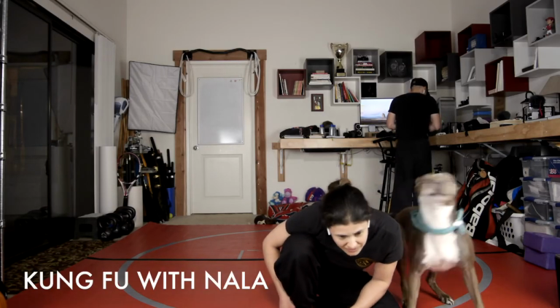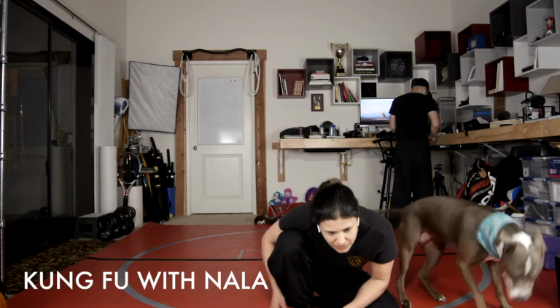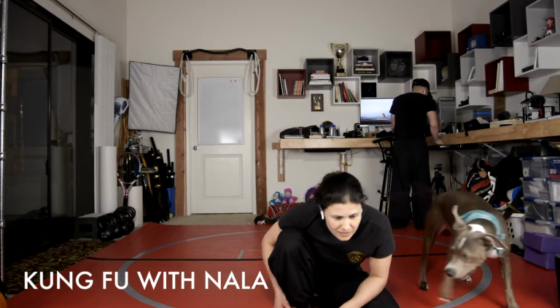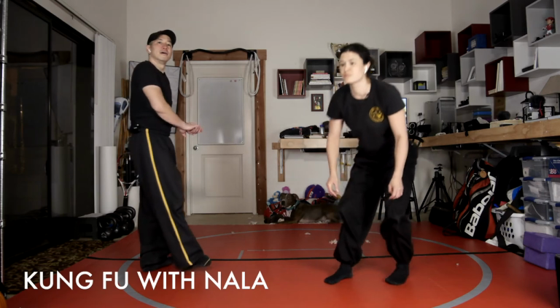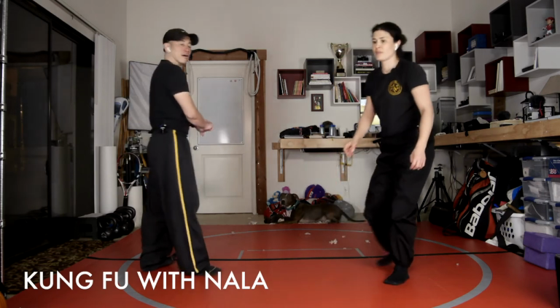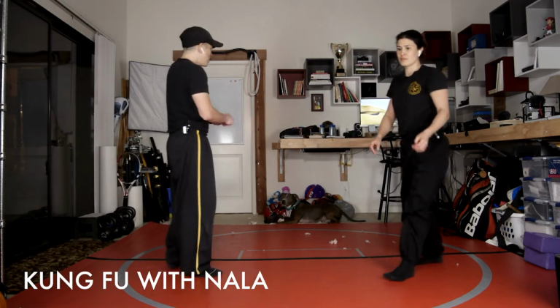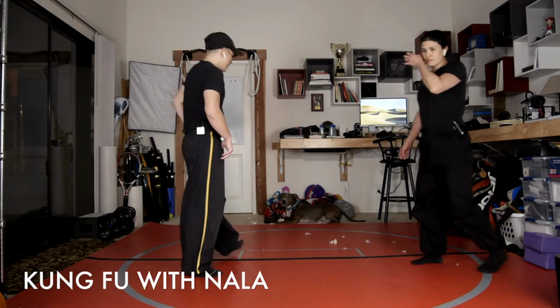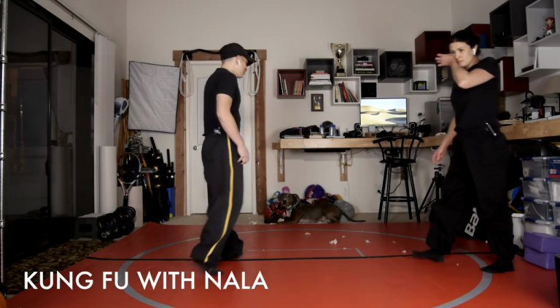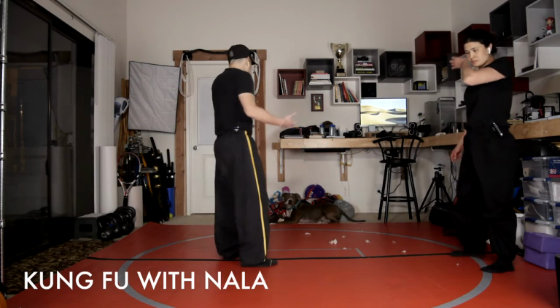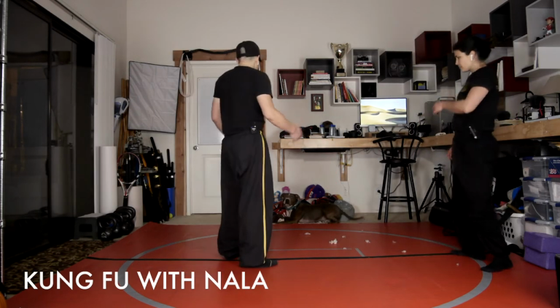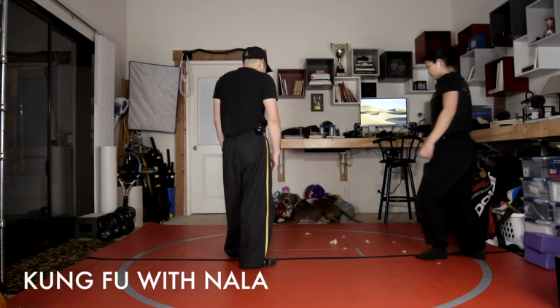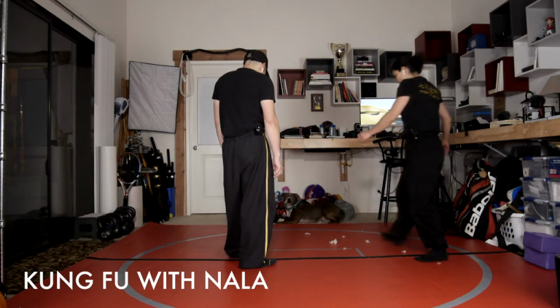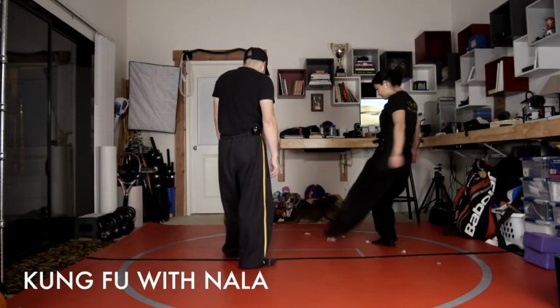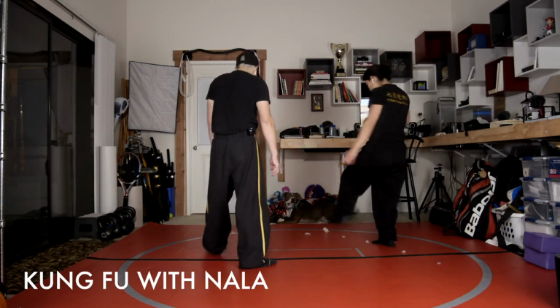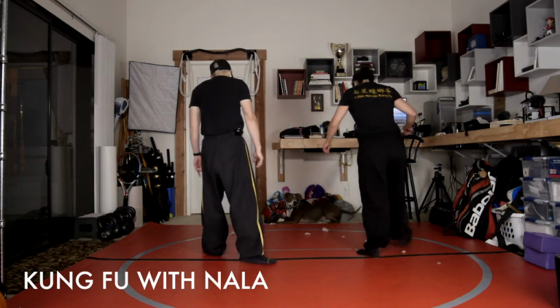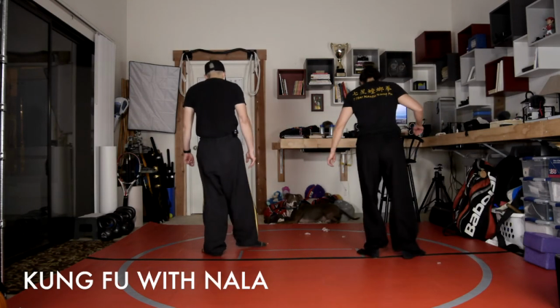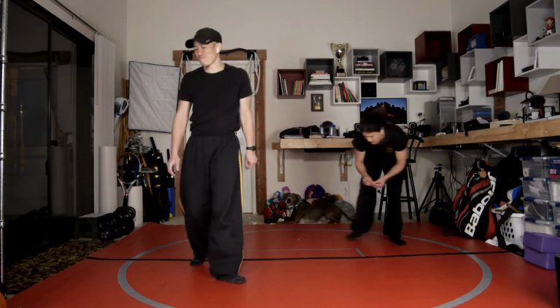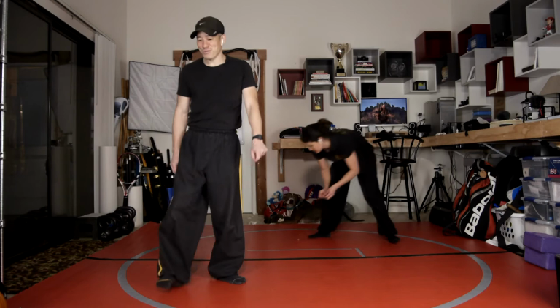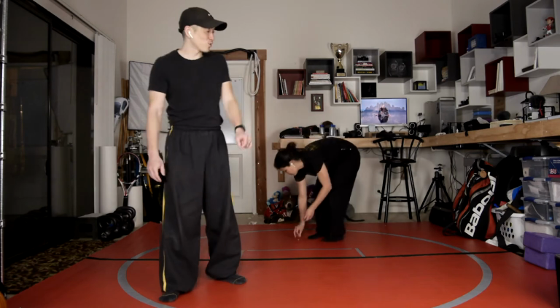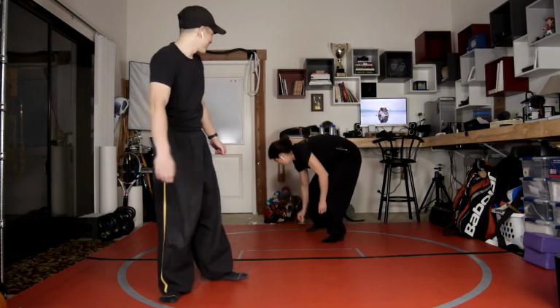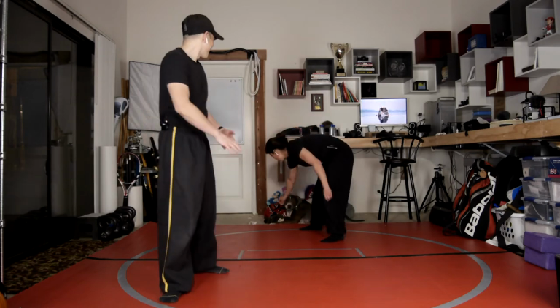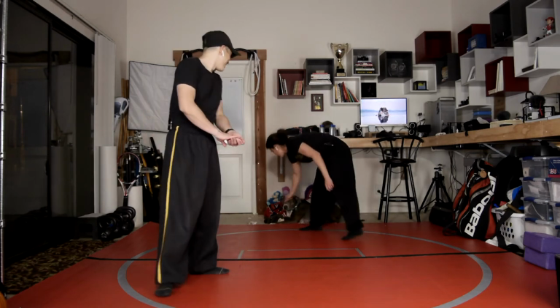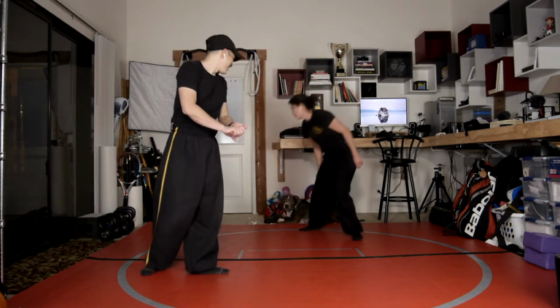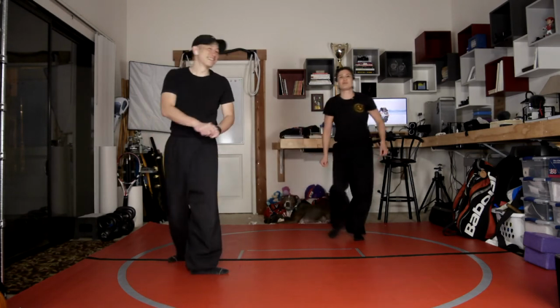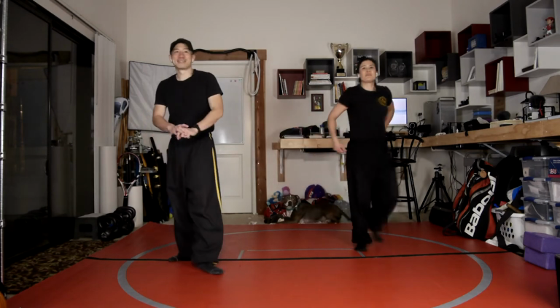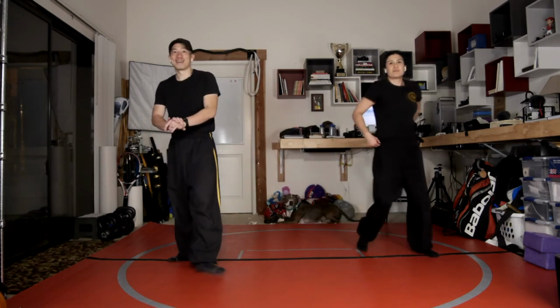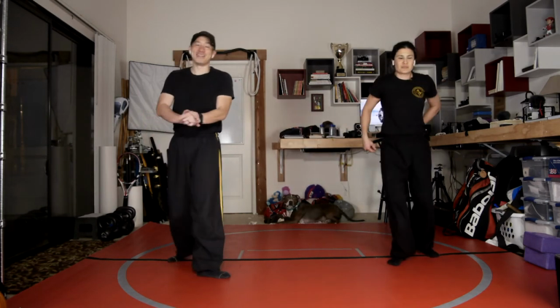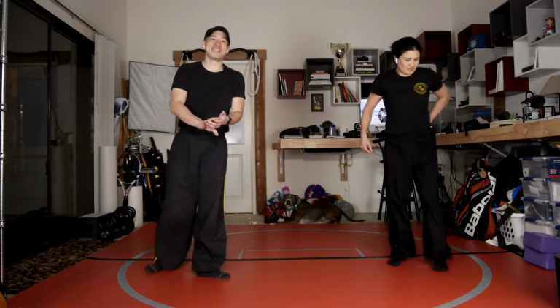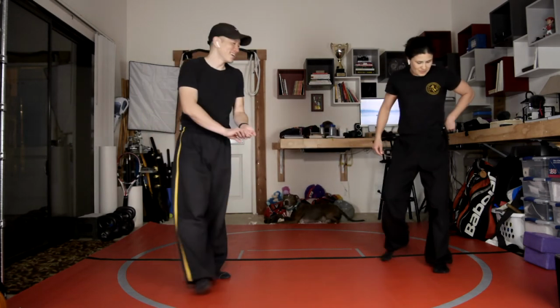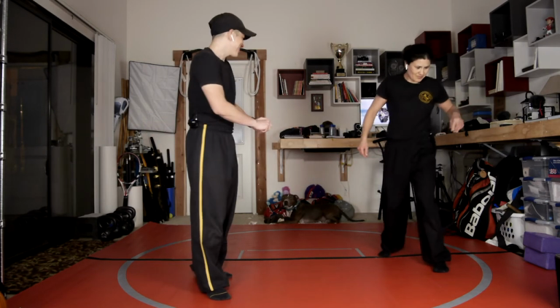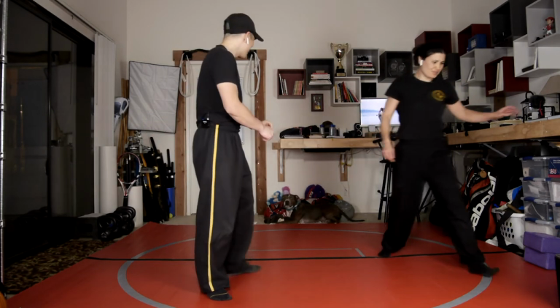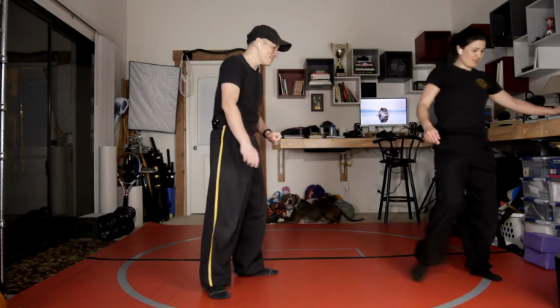Nala! Nala. All right. Oh my goodness. There's stuffing everywhere now. Nope, no remorse. Just looks at us like, ooh, did you see? Look how much of a mess I made.